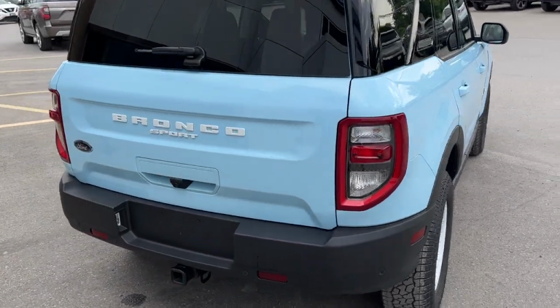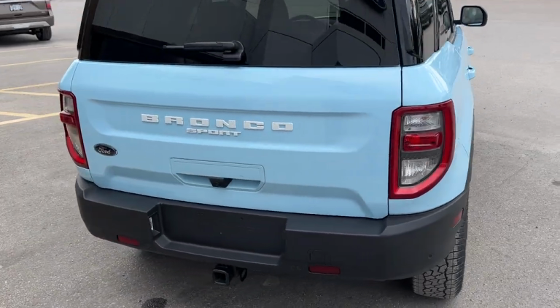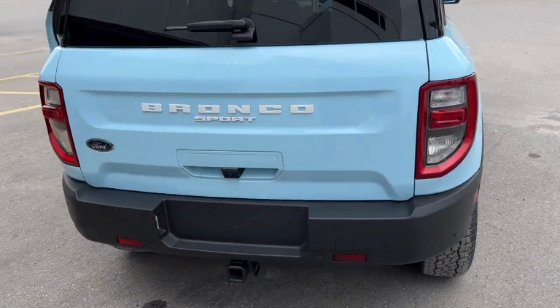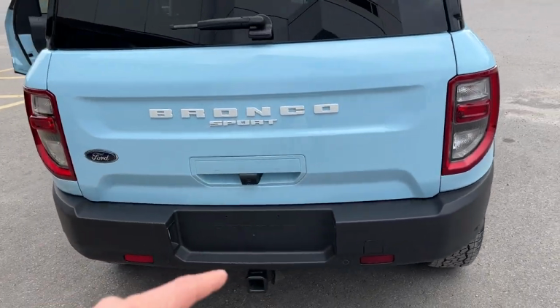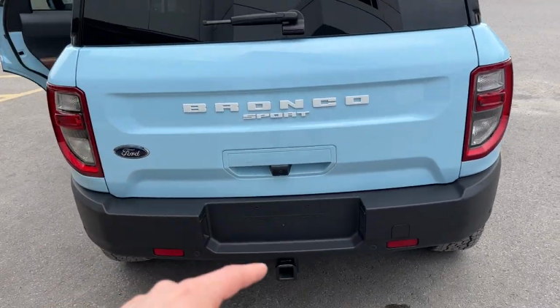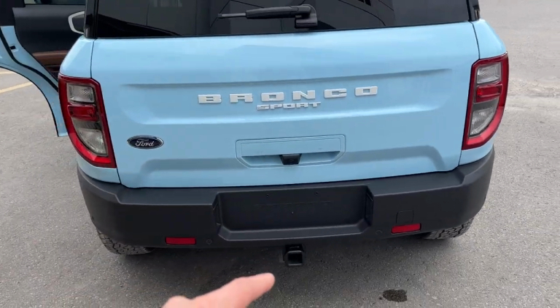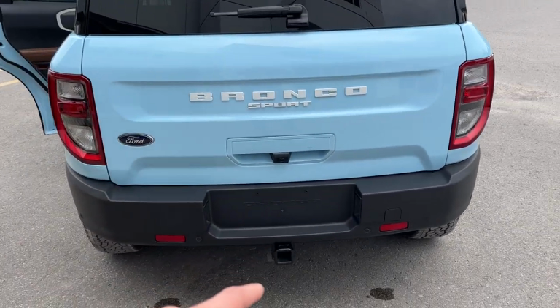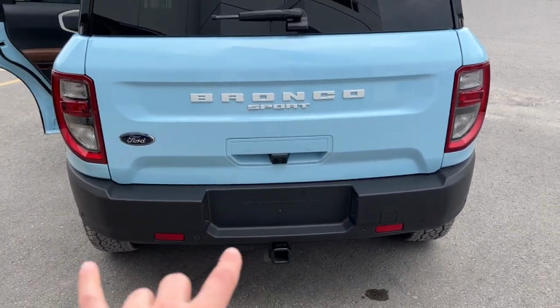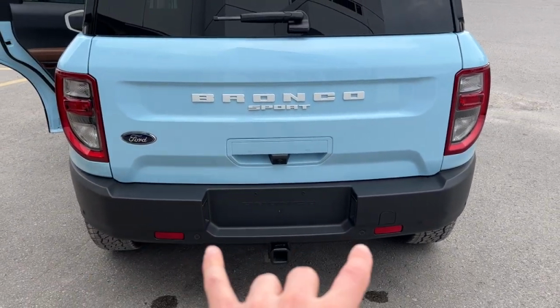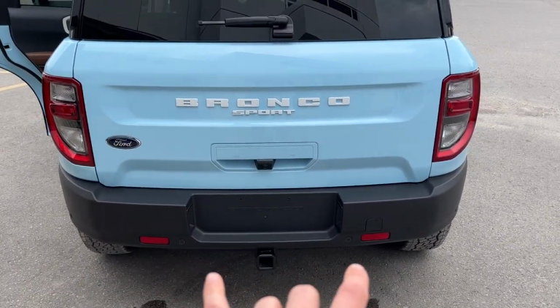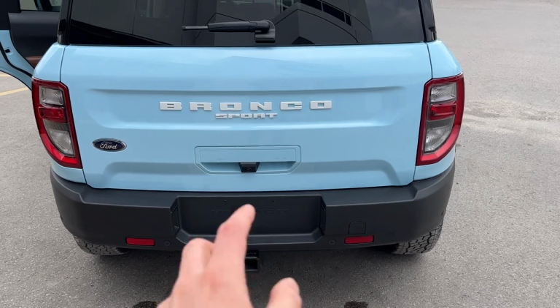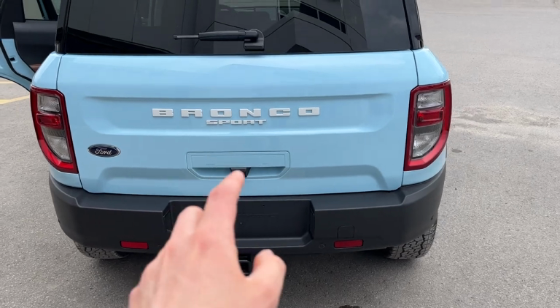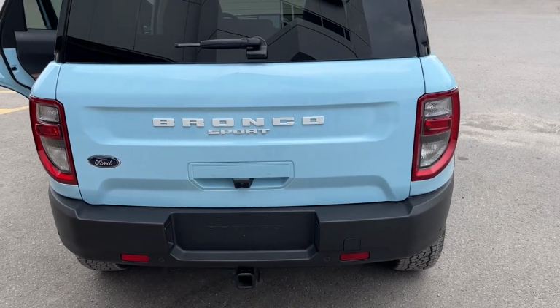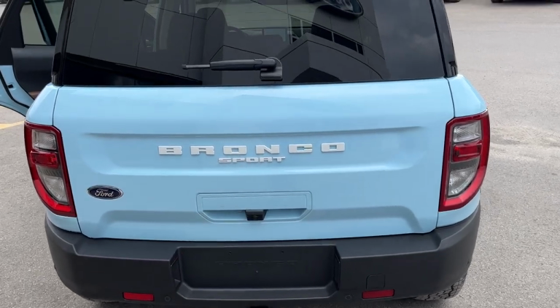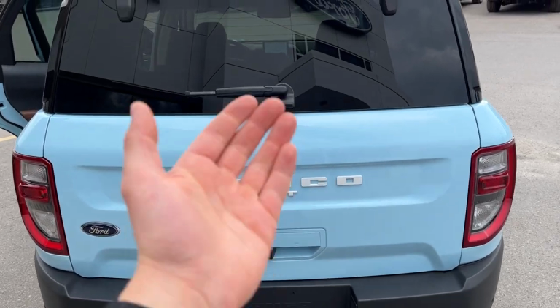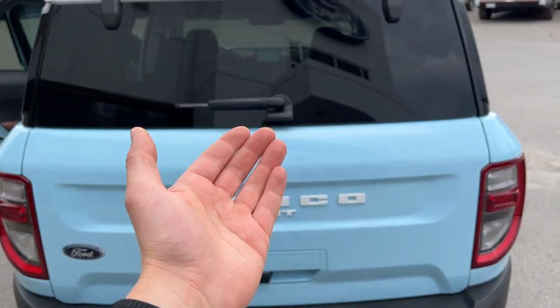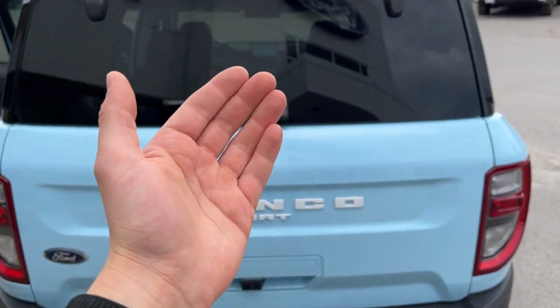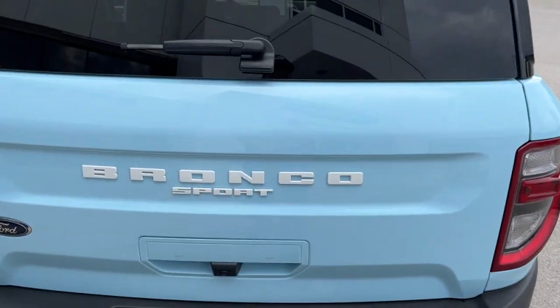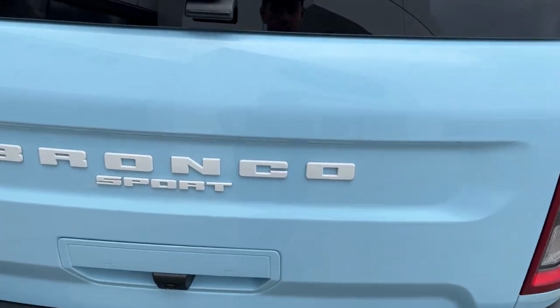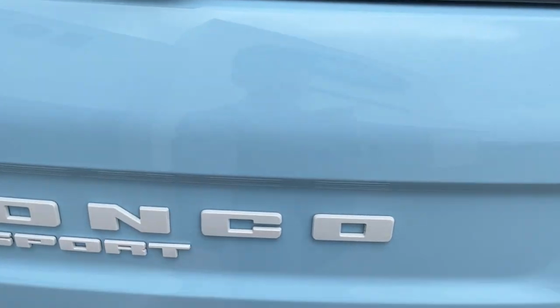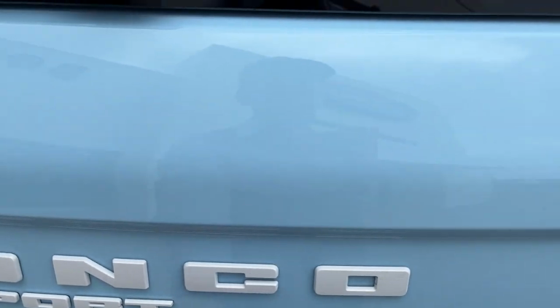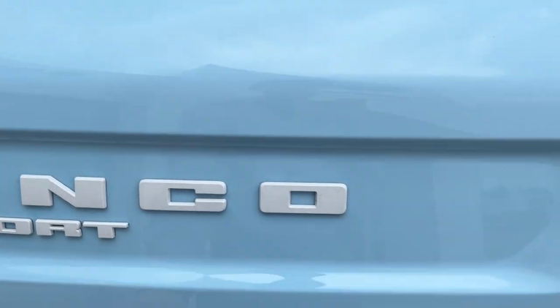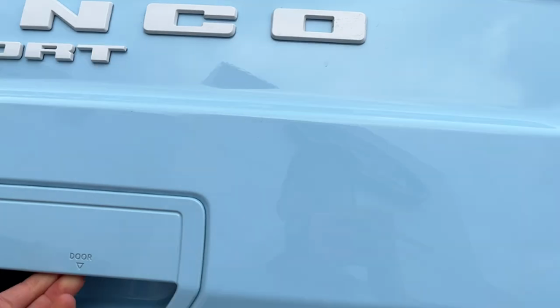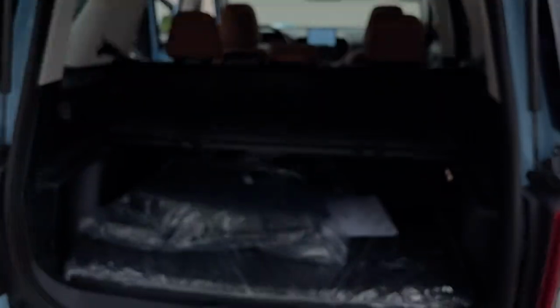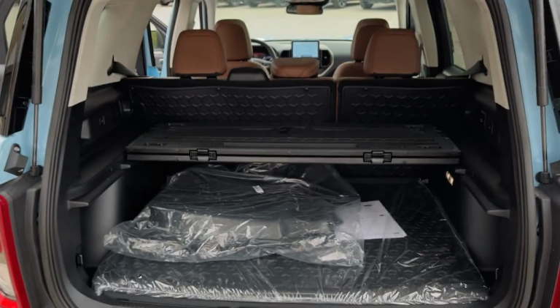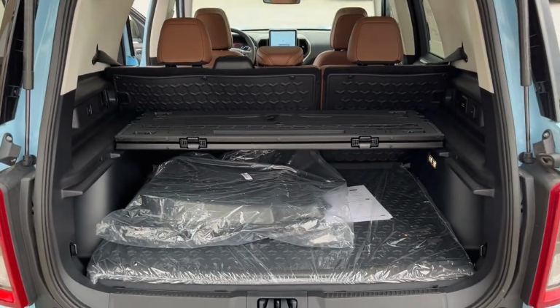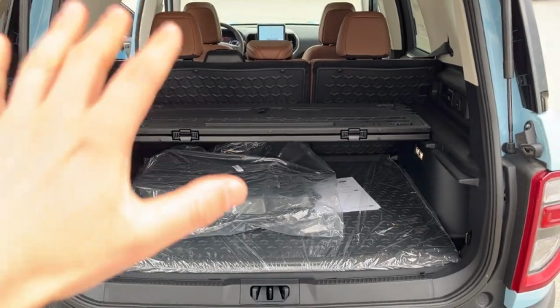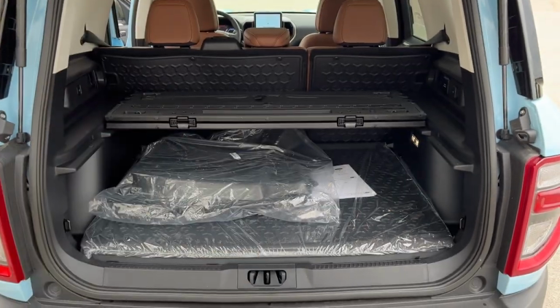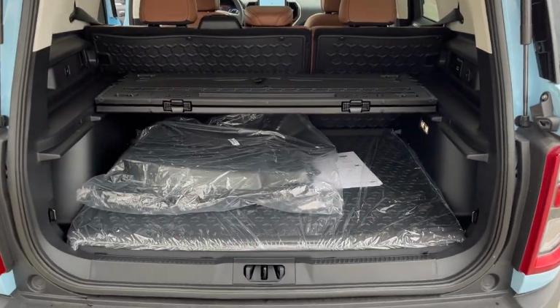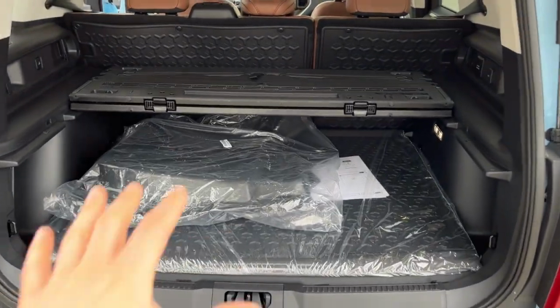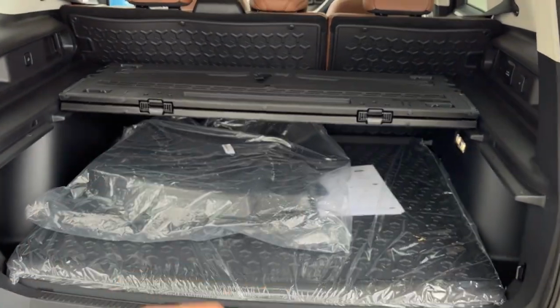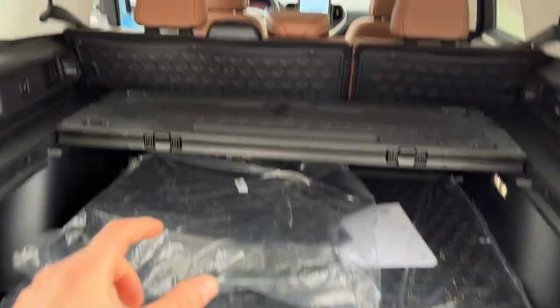Coming around to the back, you do have that class two trailer tow package, your reverse parking sensors, your reverse camera. You can't open just the glass in the back, but you can open the whole door. And there's plenty of storage in the back — quite a bit going on back here.